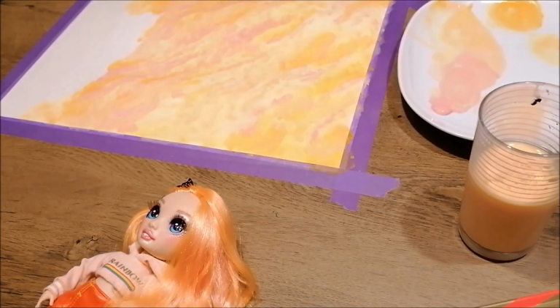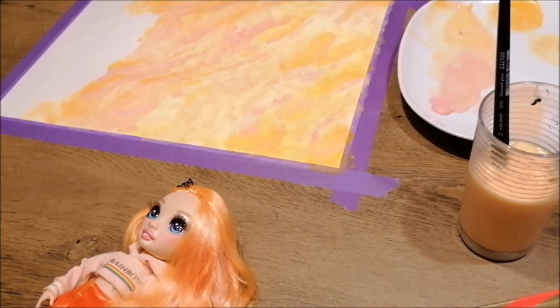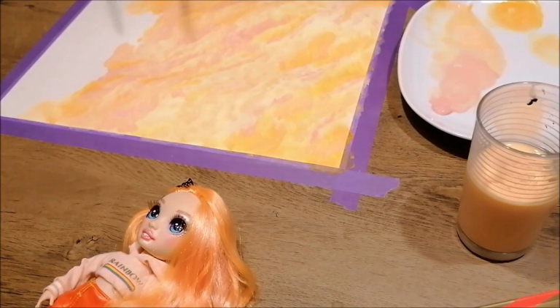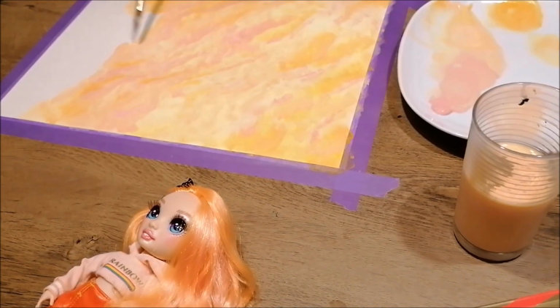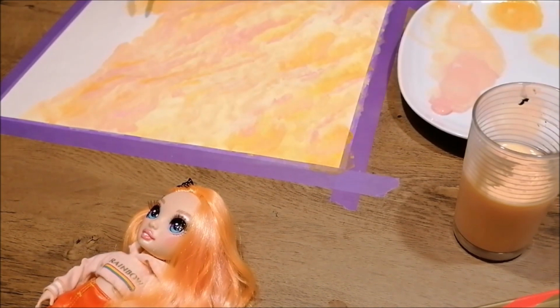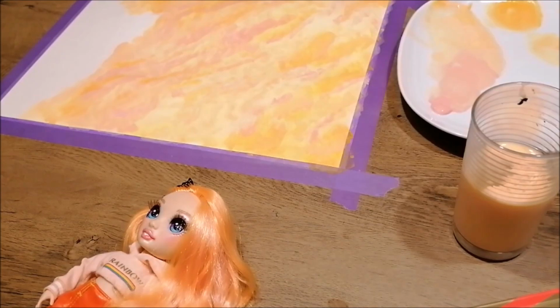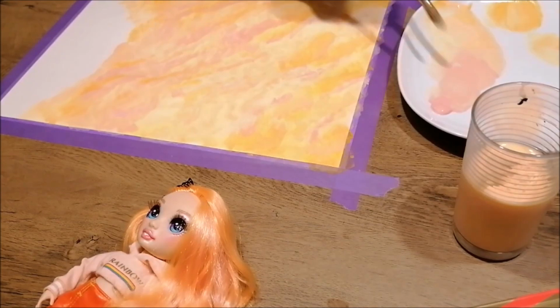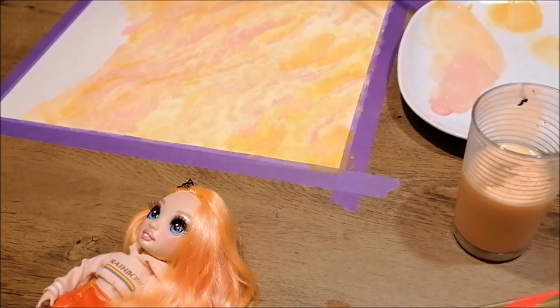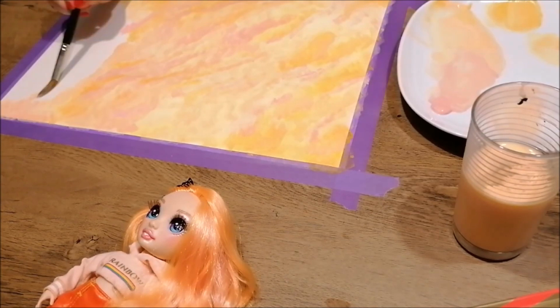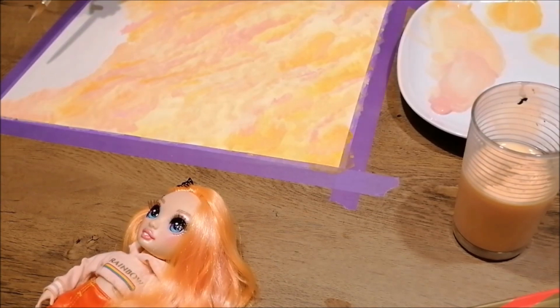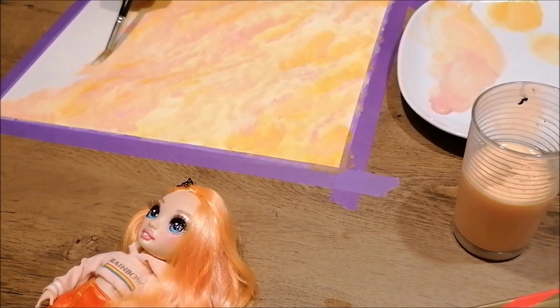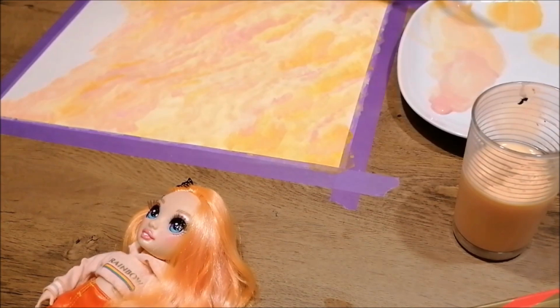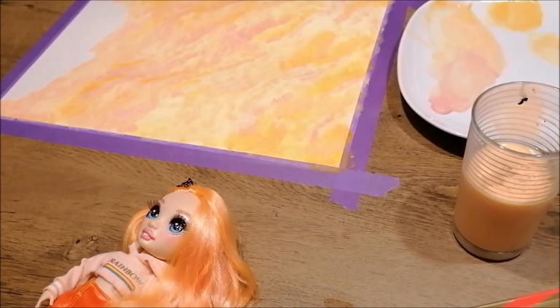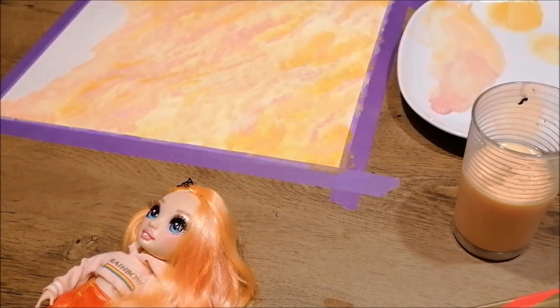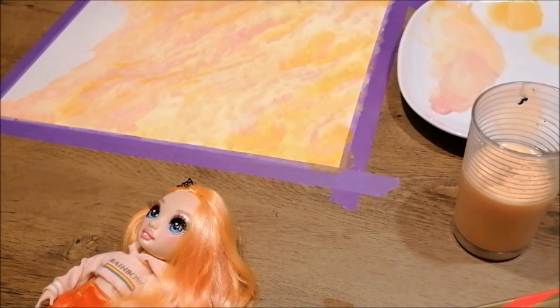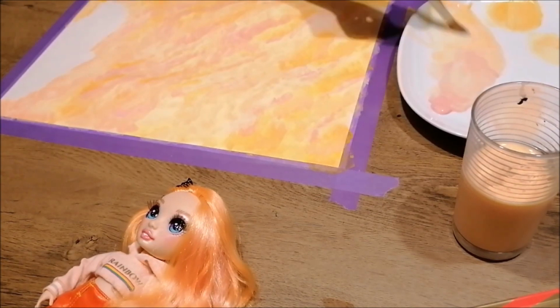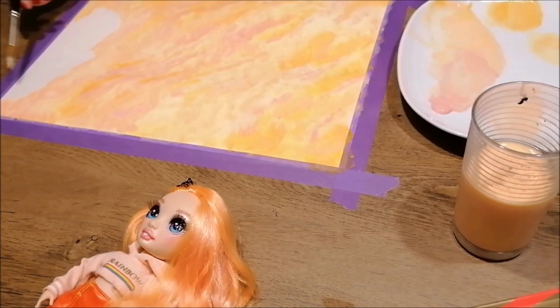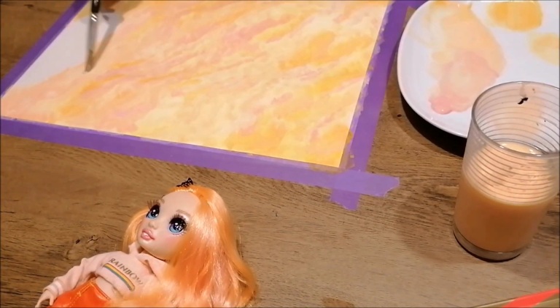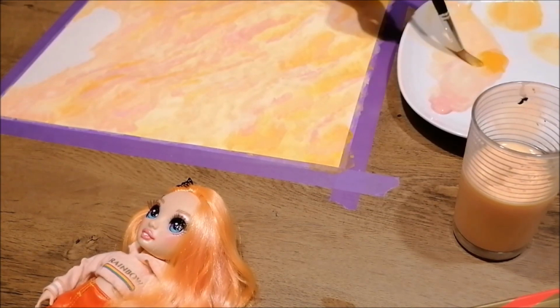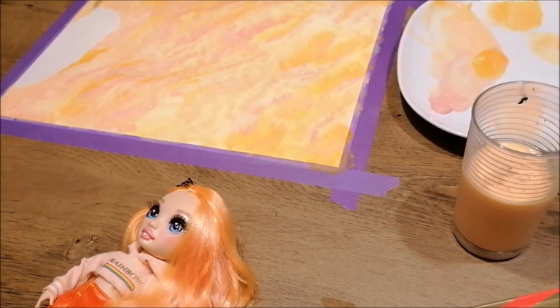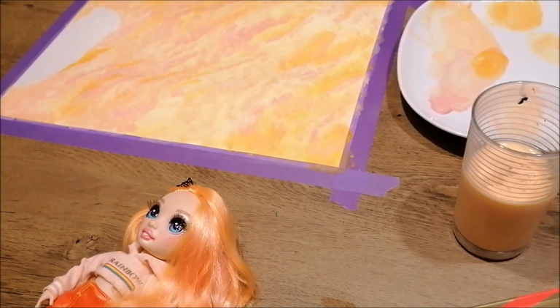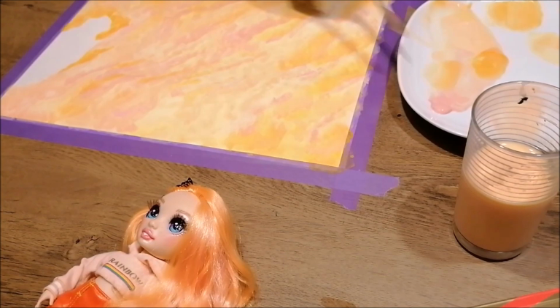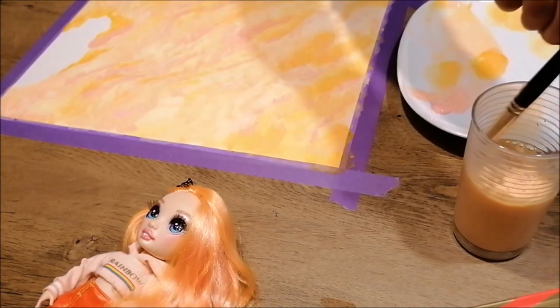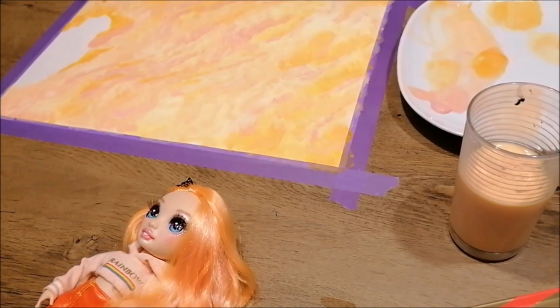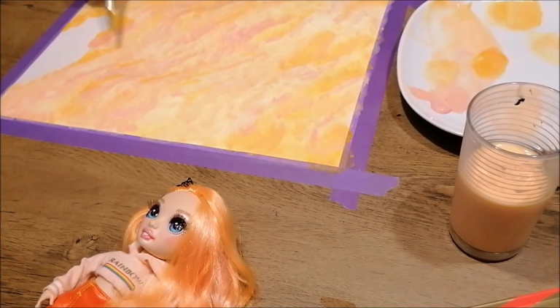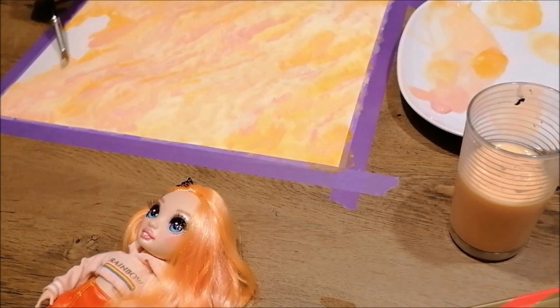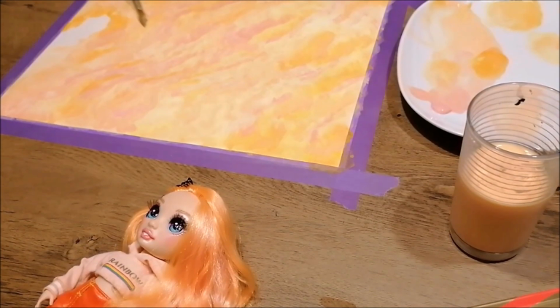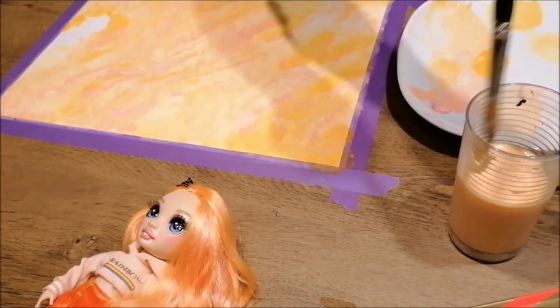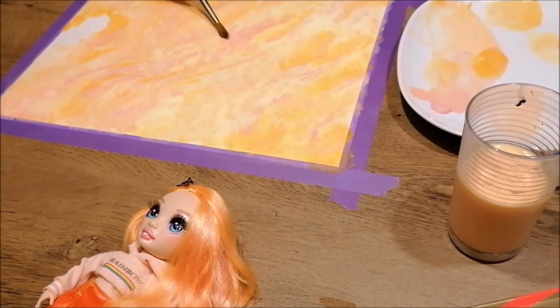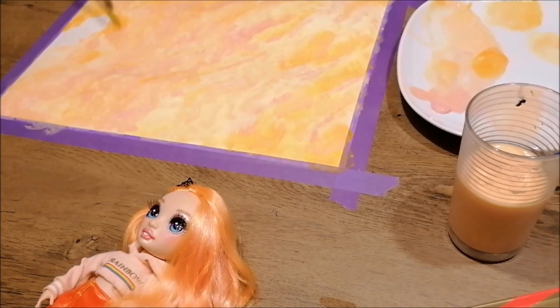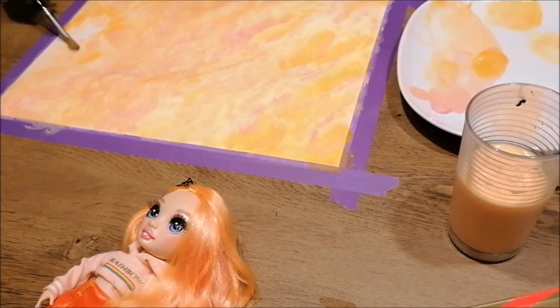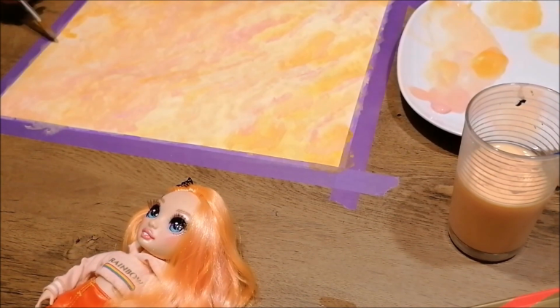When that's done, we're still going to add some more detail to this background, which I'll show you later, because first this watercolor art has to dry.